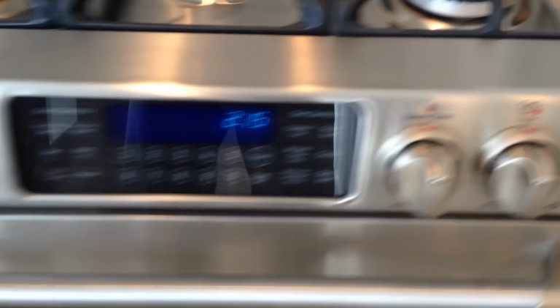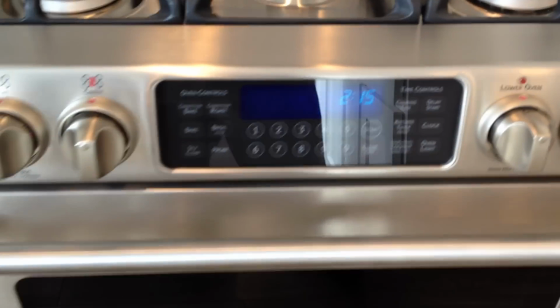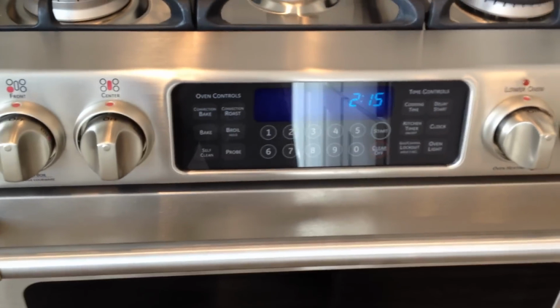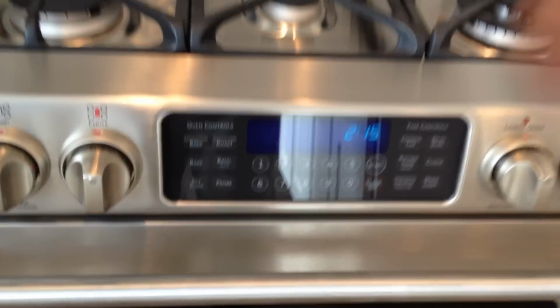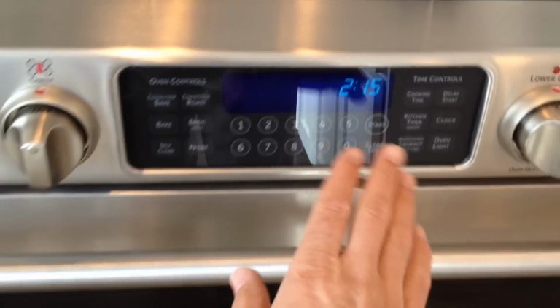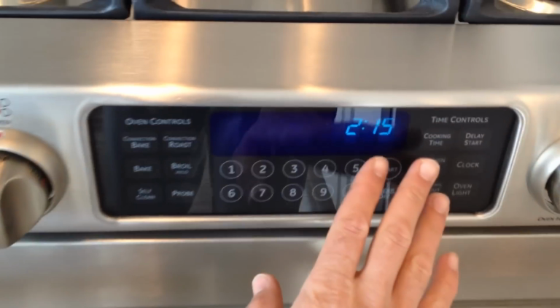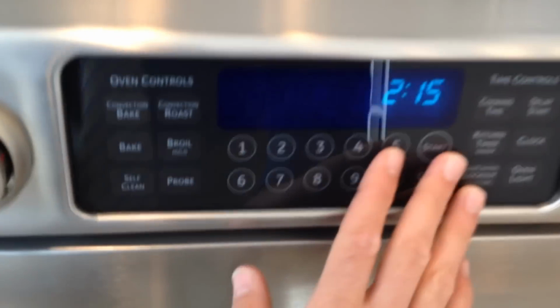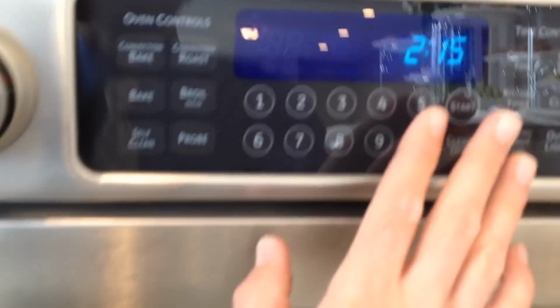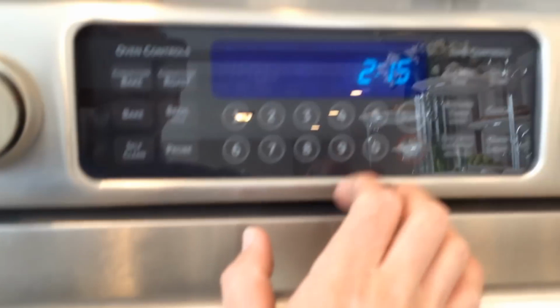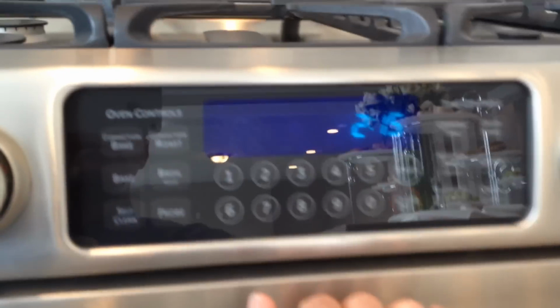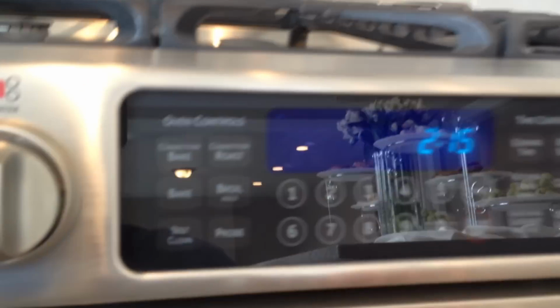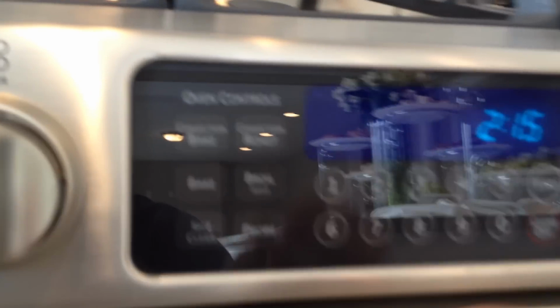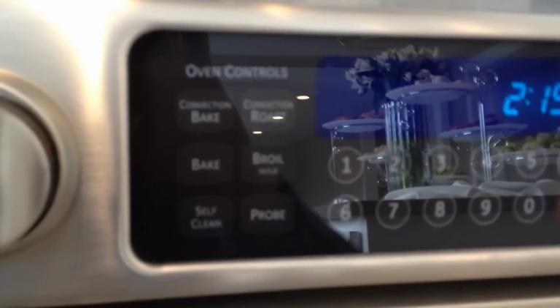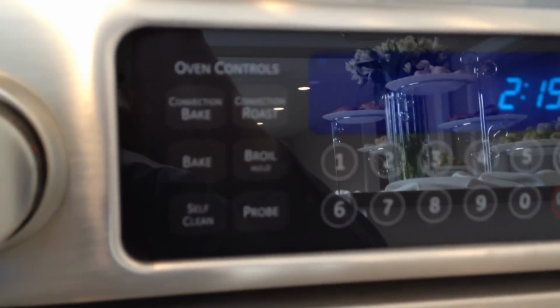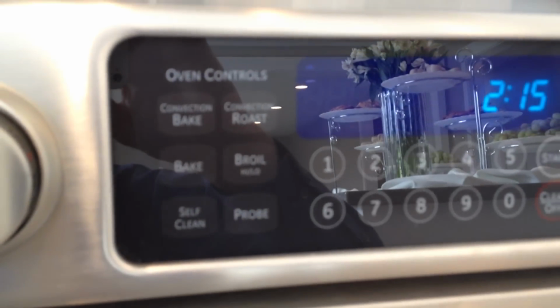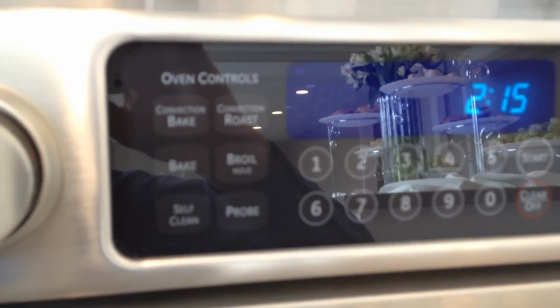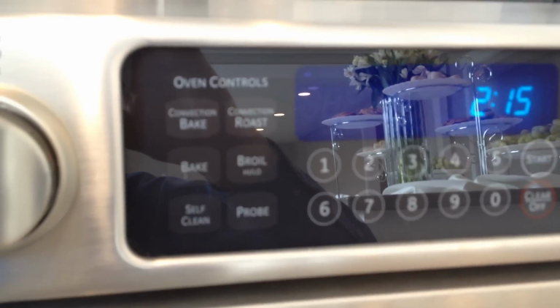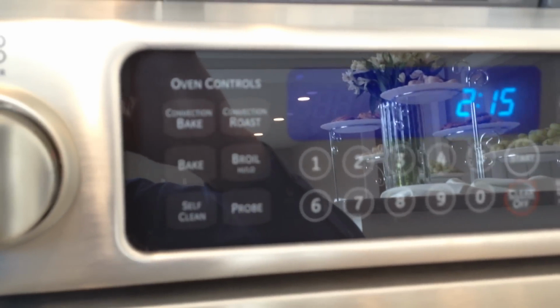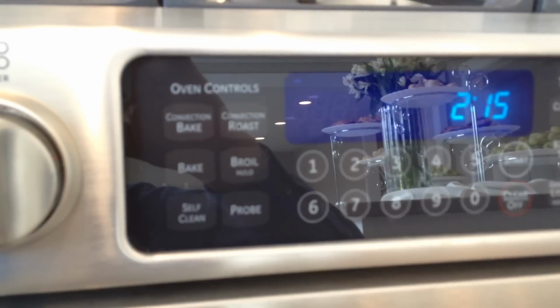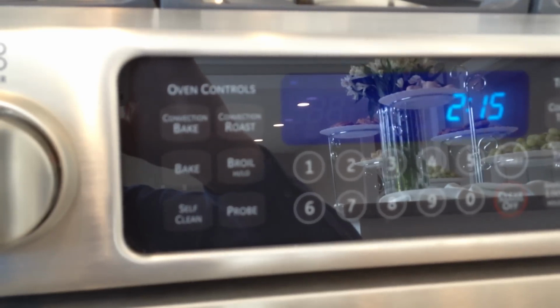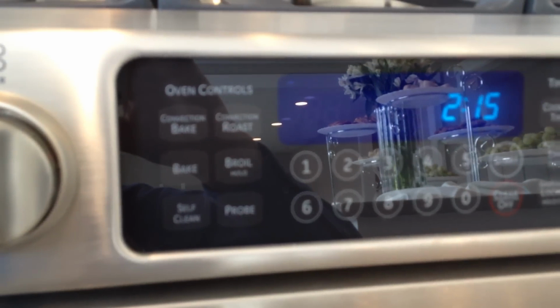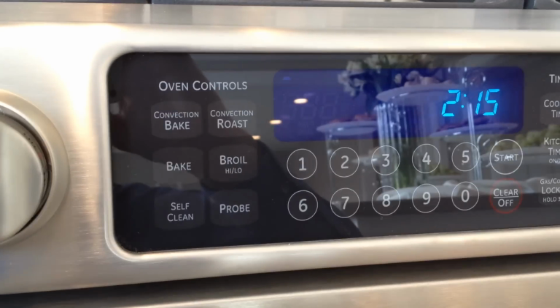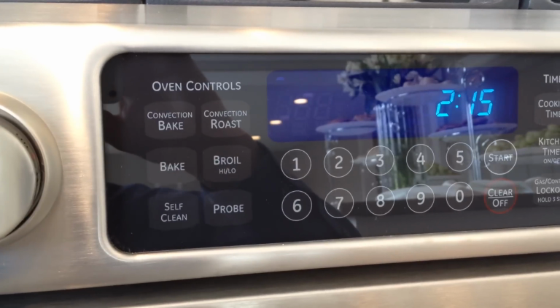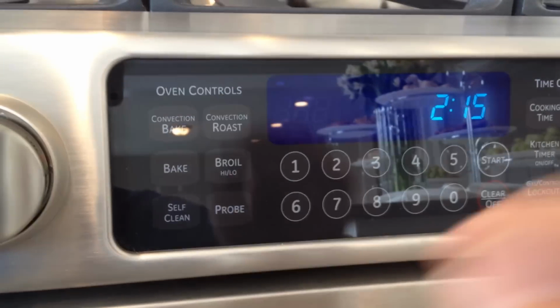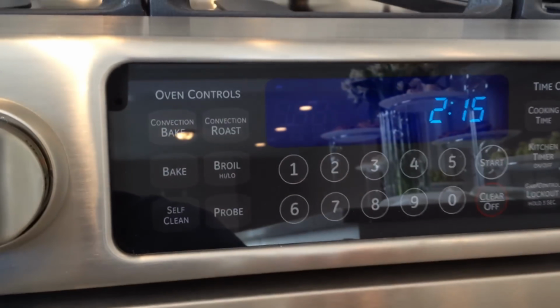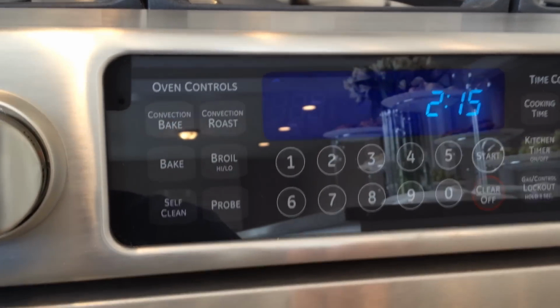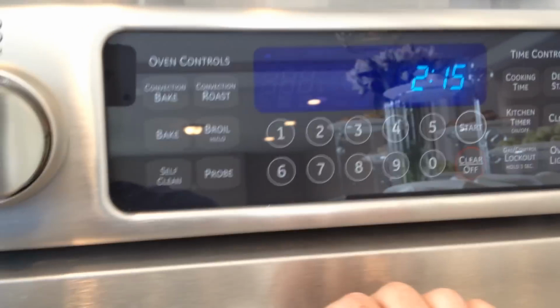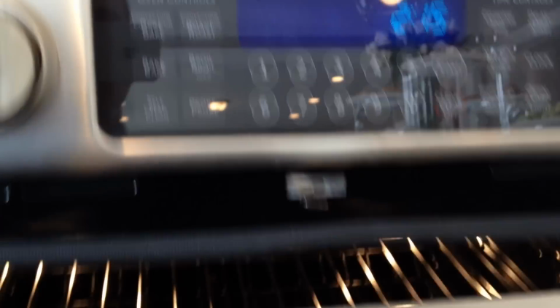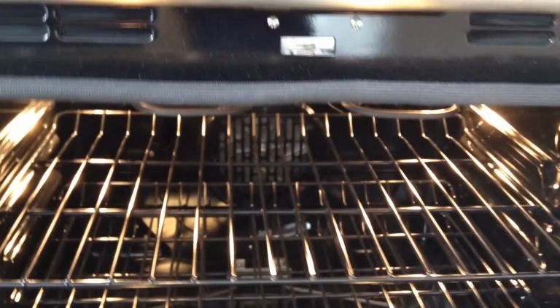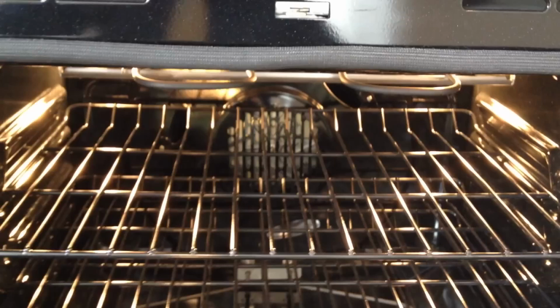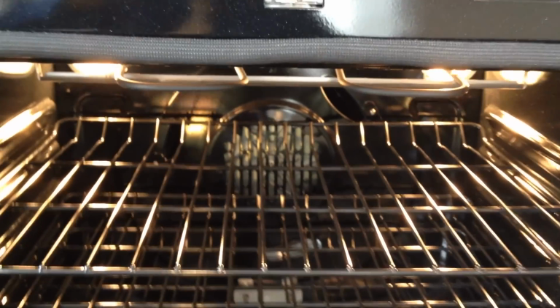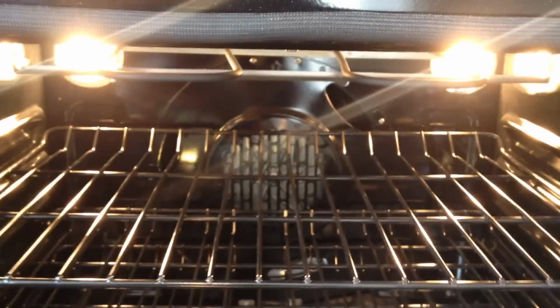The controls are nice and clean — they're all in the front. Like I said, this is gas and electric. The top is gas; inside here is electric.